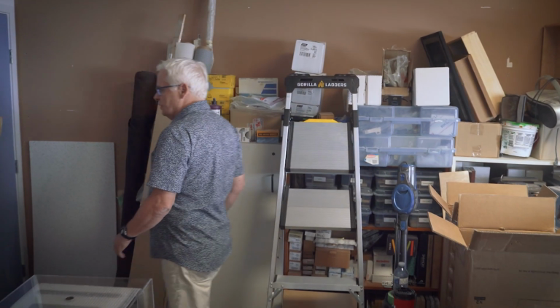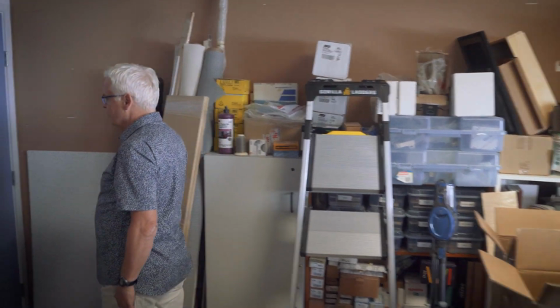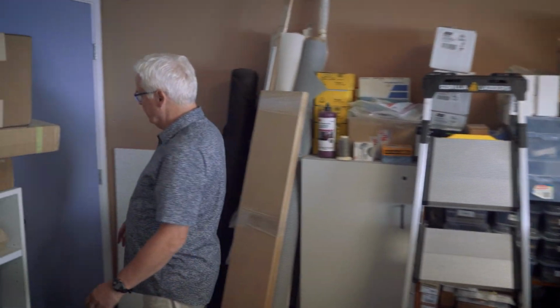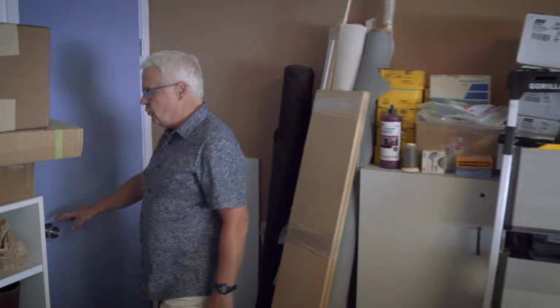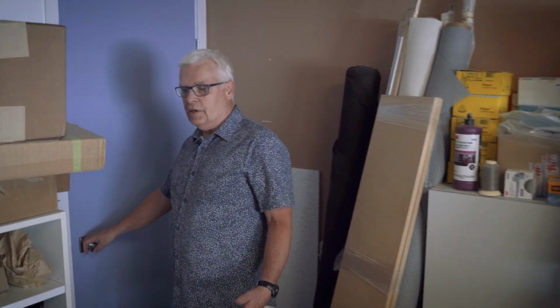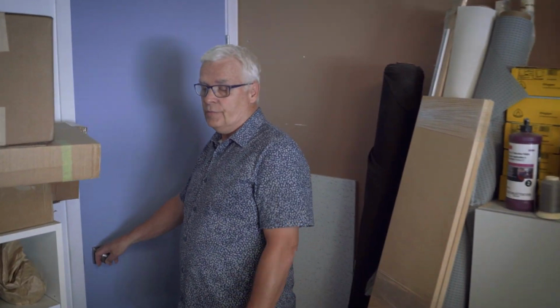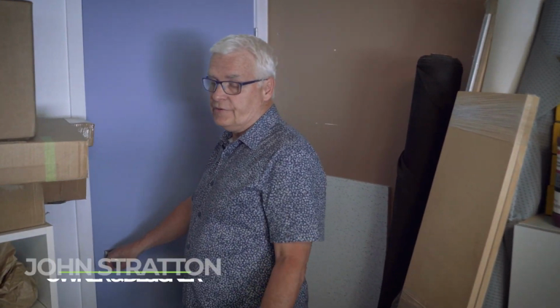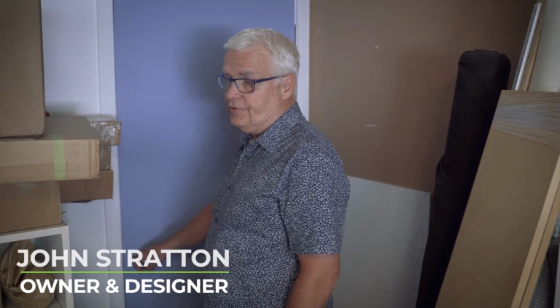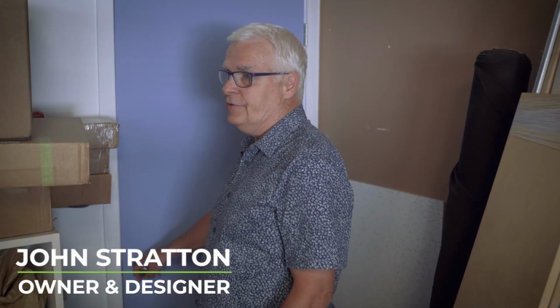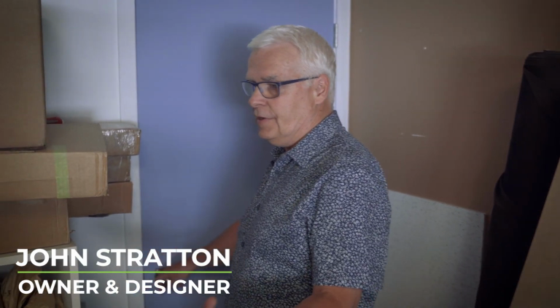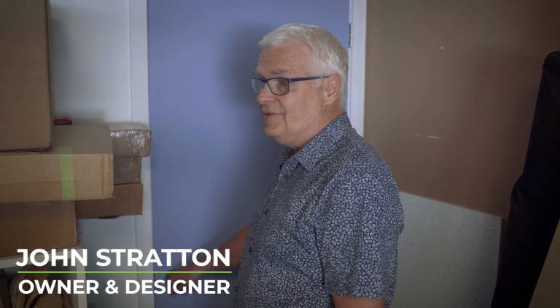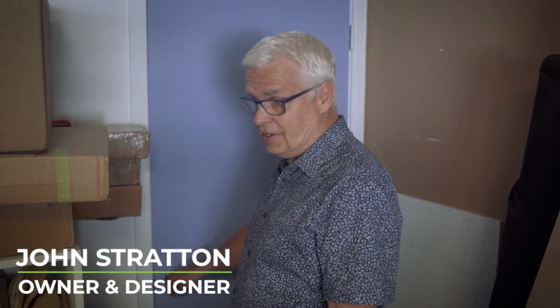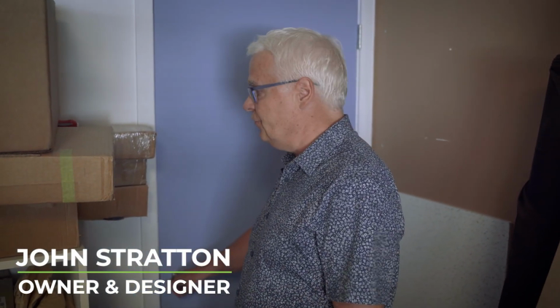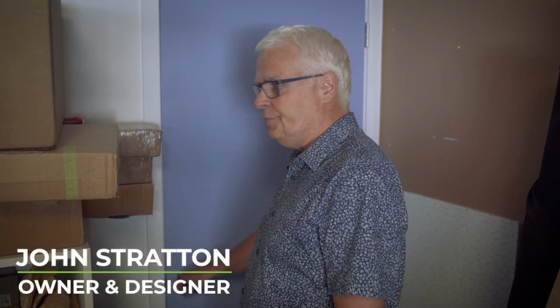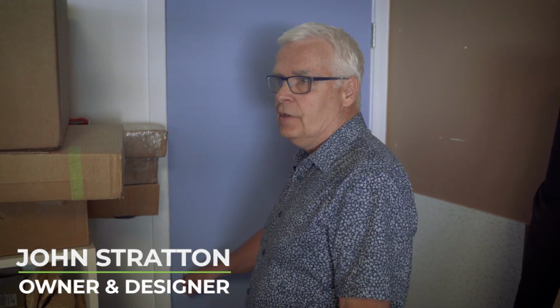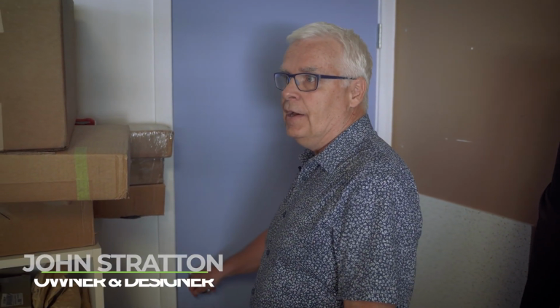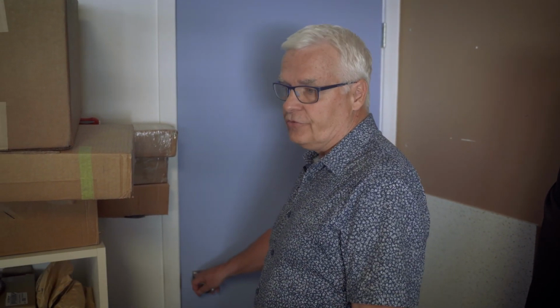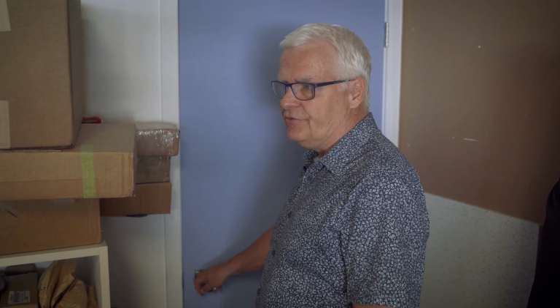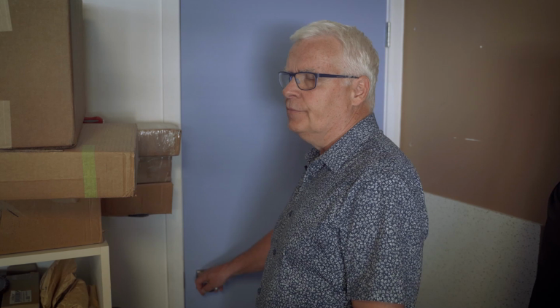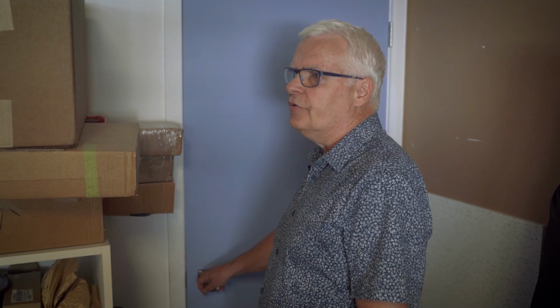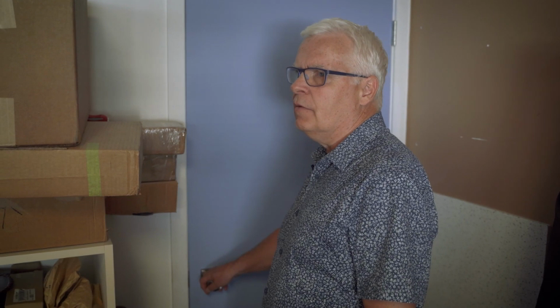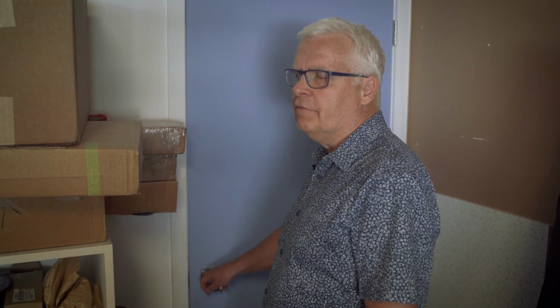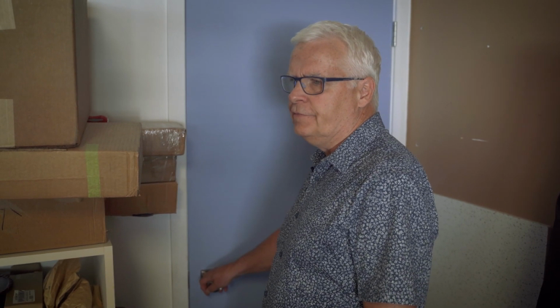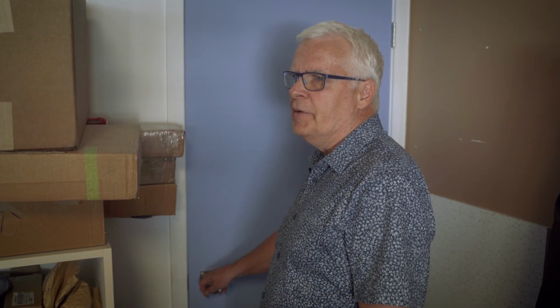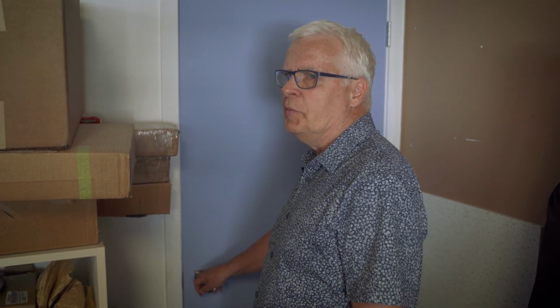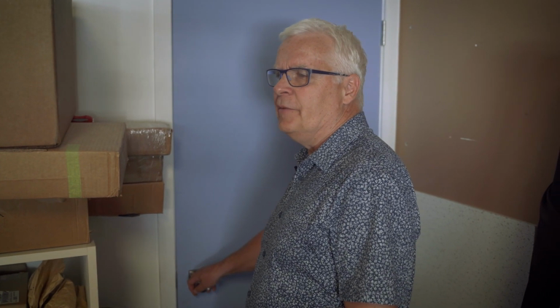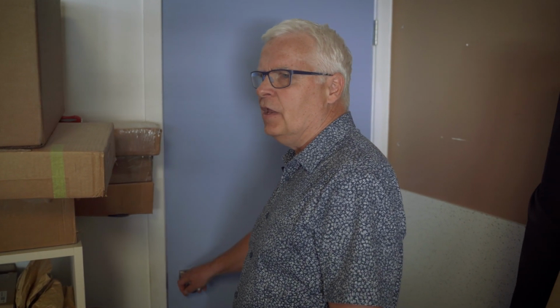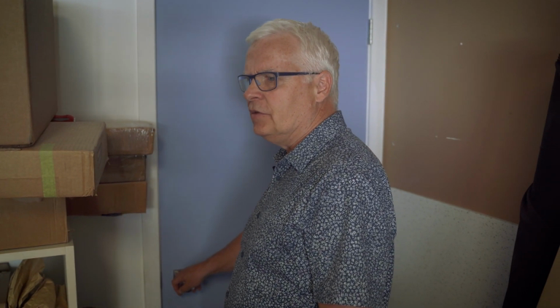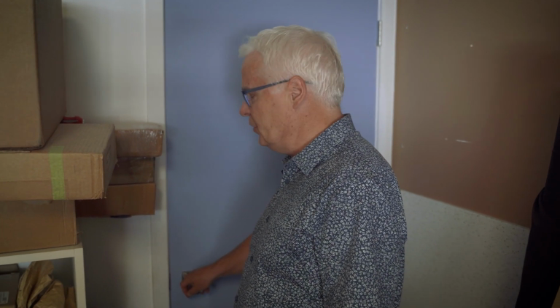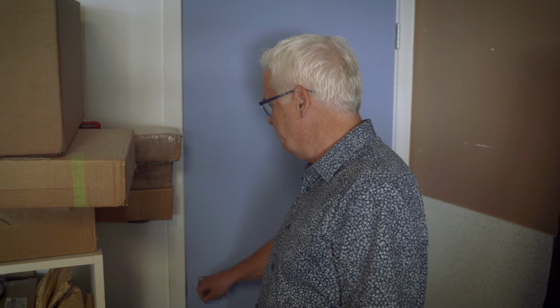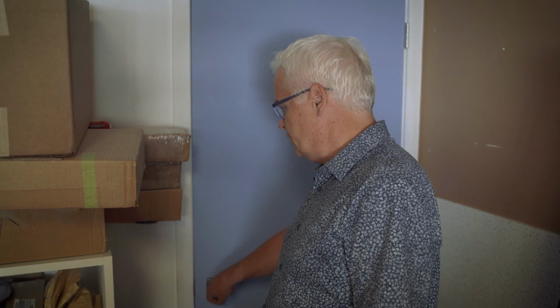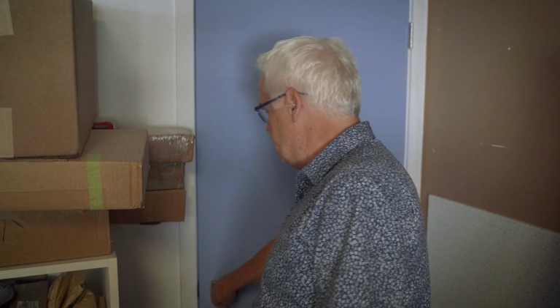So this is our studio where we assemble the tables and test the tables before they're shipped. It's also my listening room, which is a great perk of coming to work and building tables every day, as I get to listen to music. So come on in.